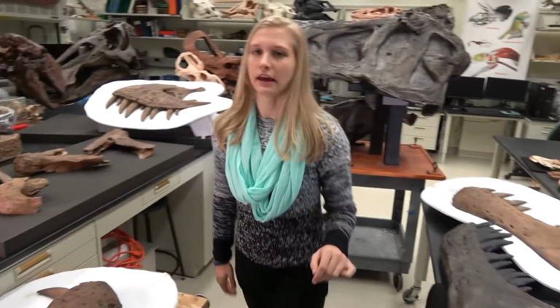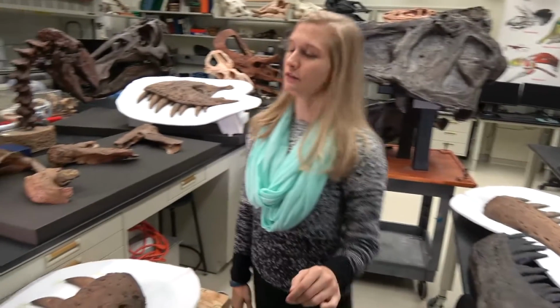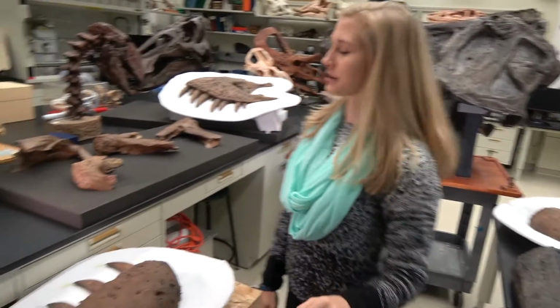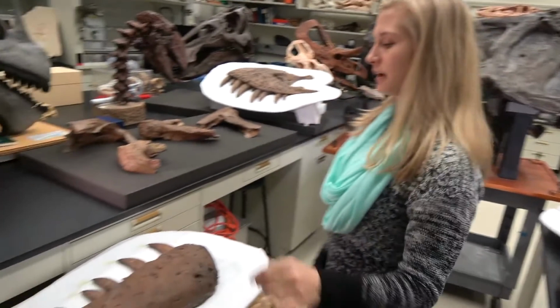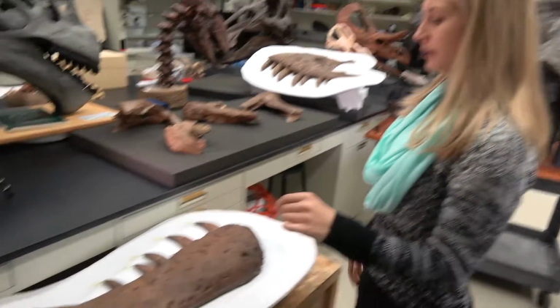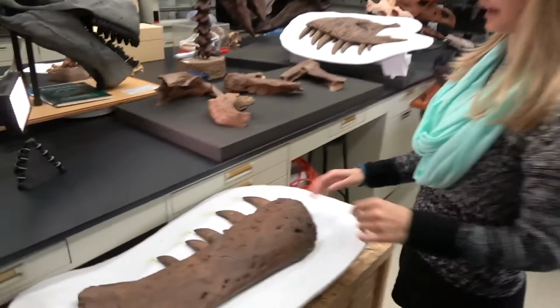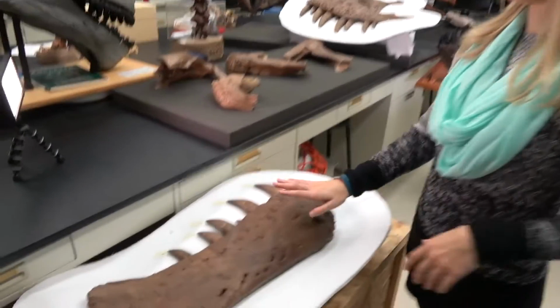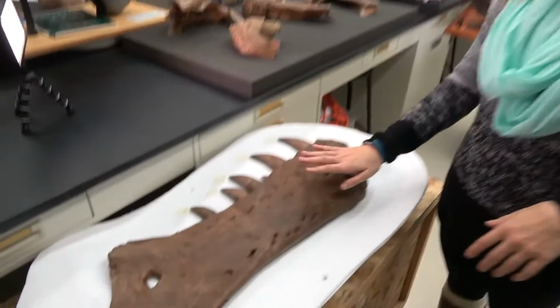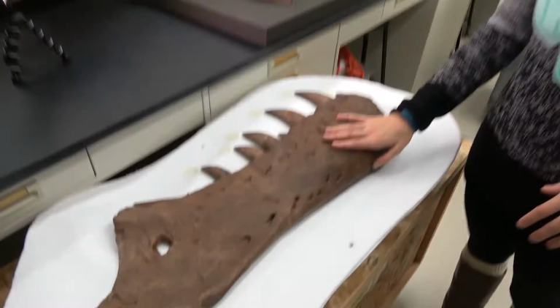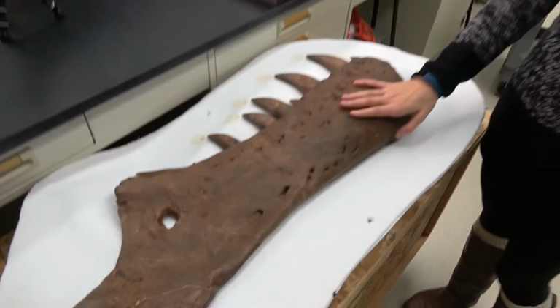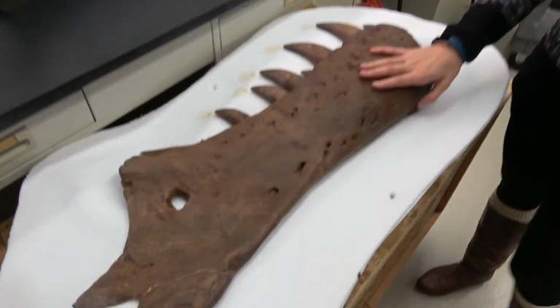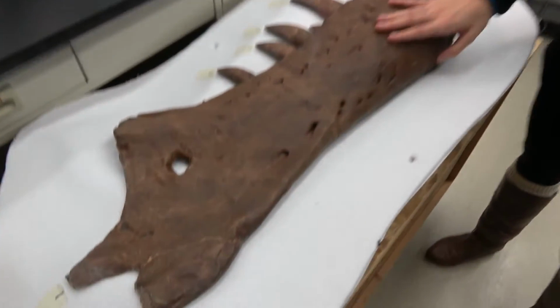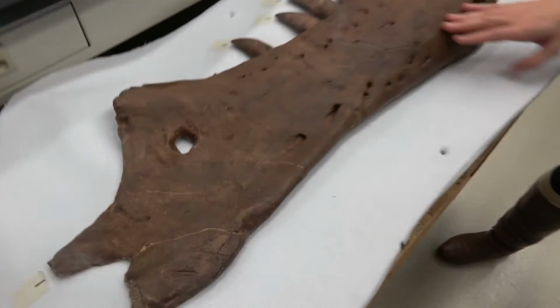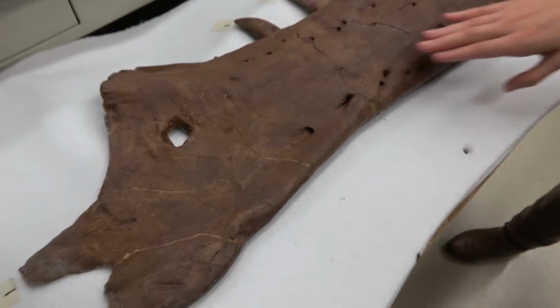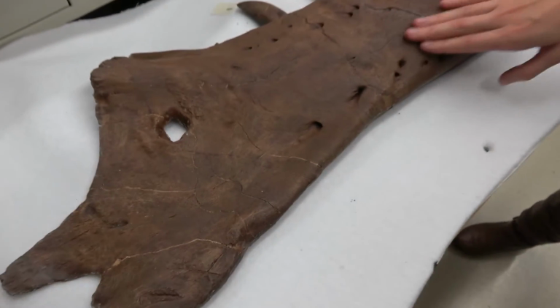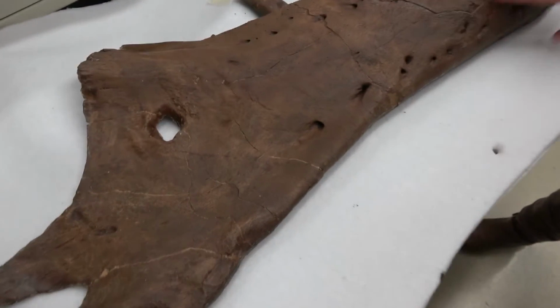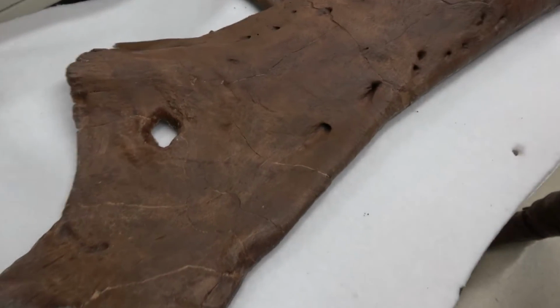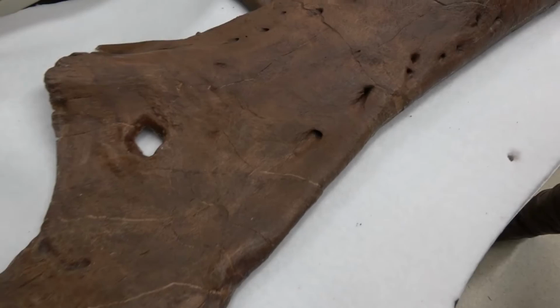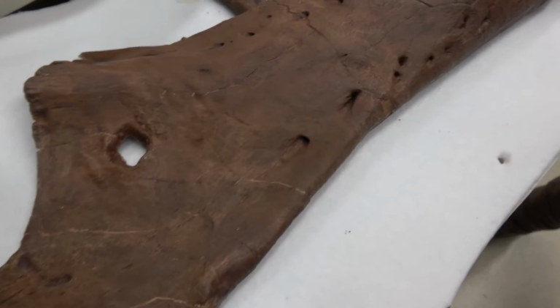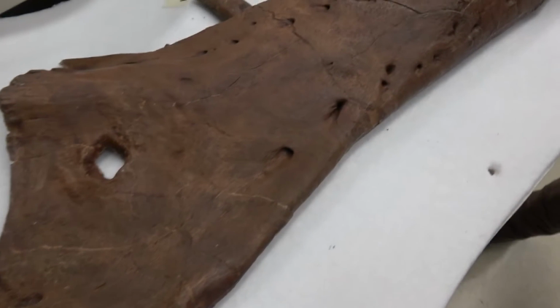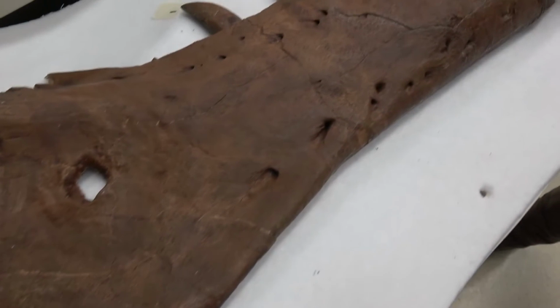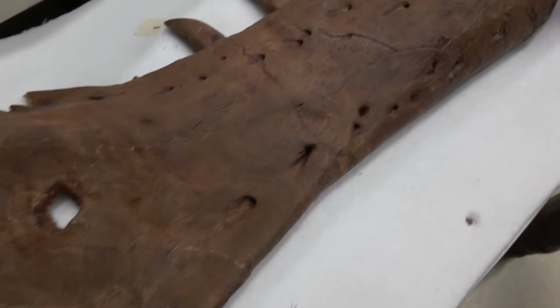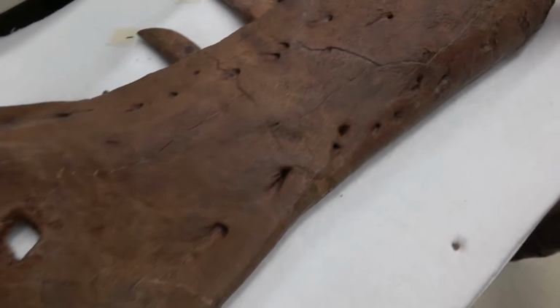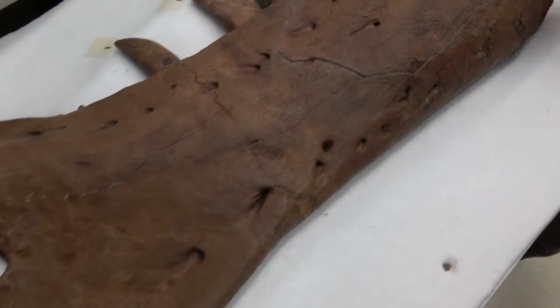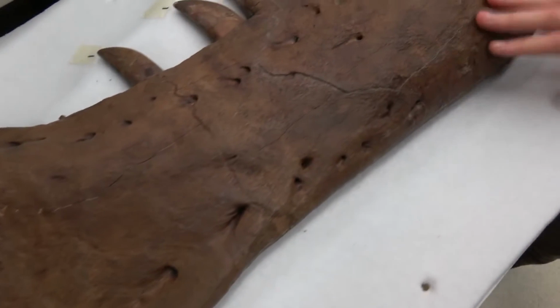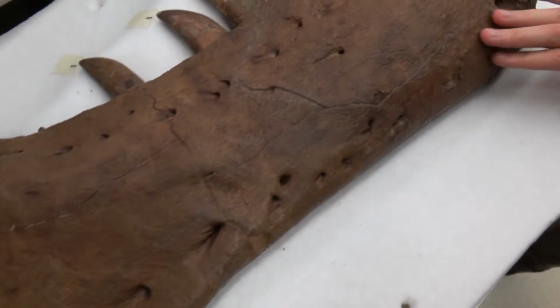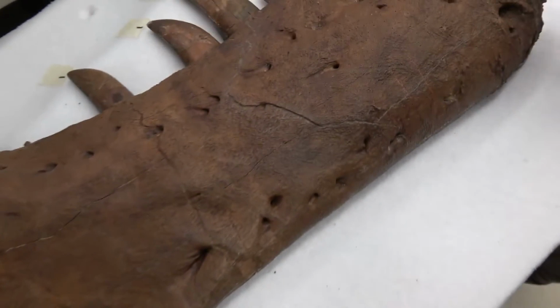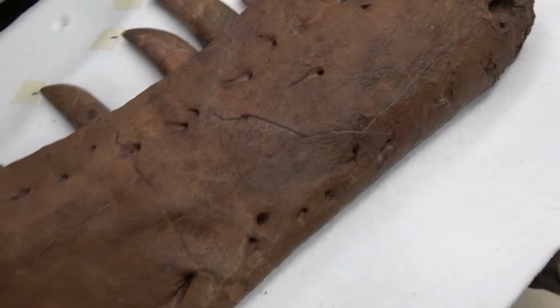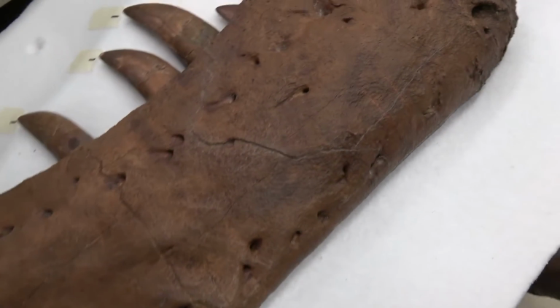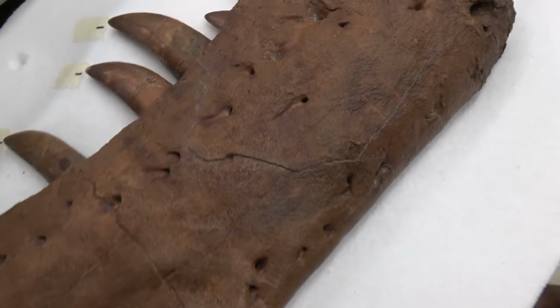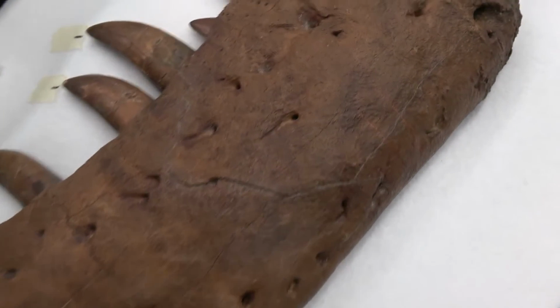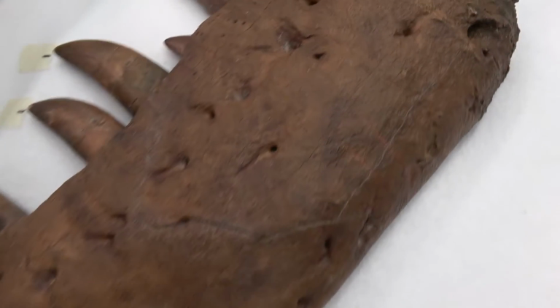If you come over here and look at the right dentary, what we really like about this part is that it has really high bone quality — the bone was just preserved really well.